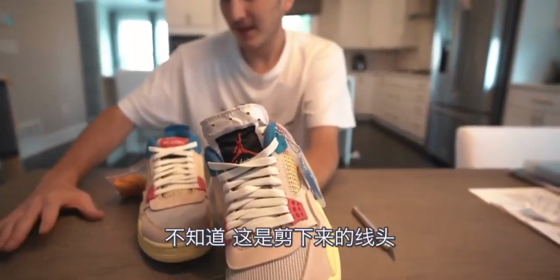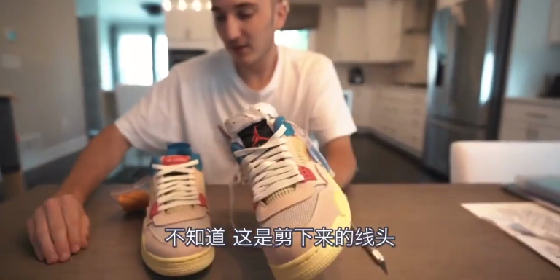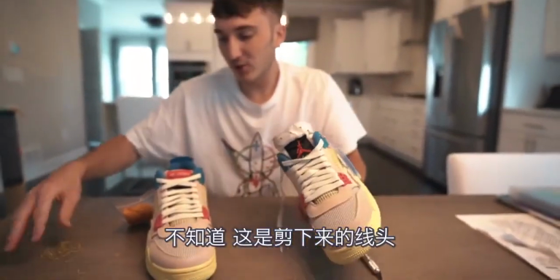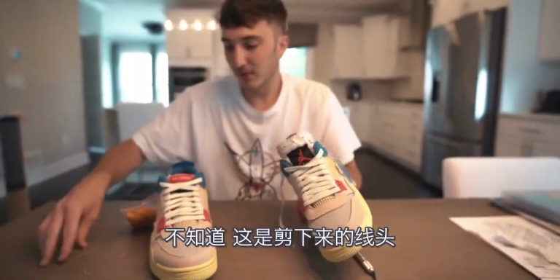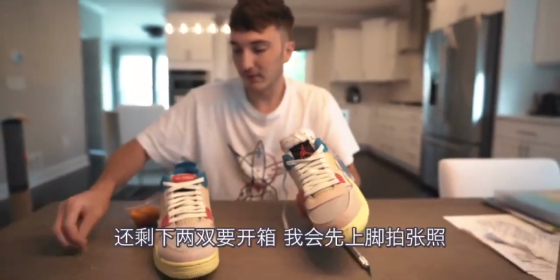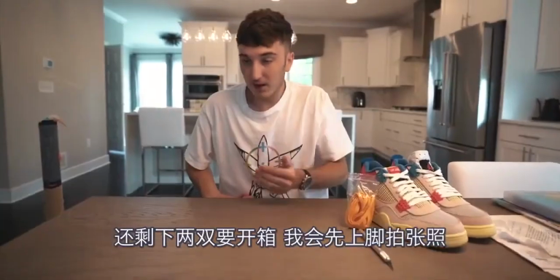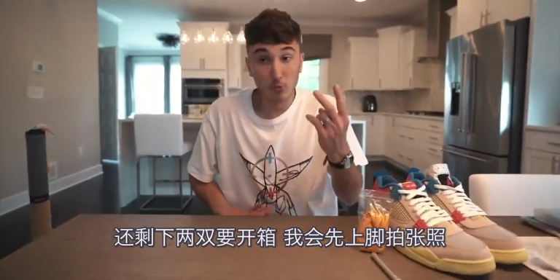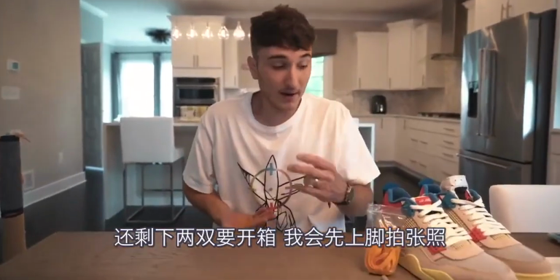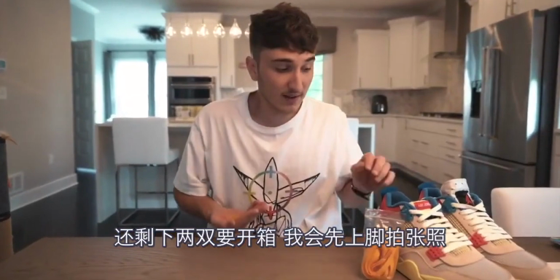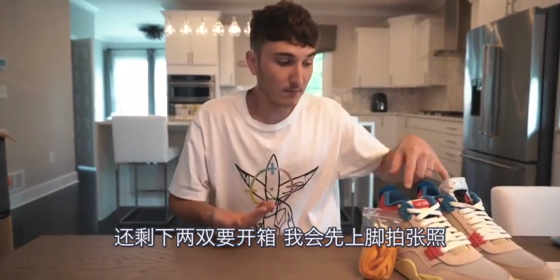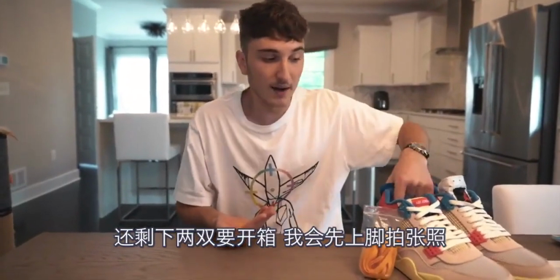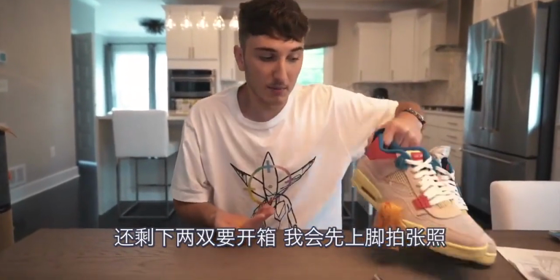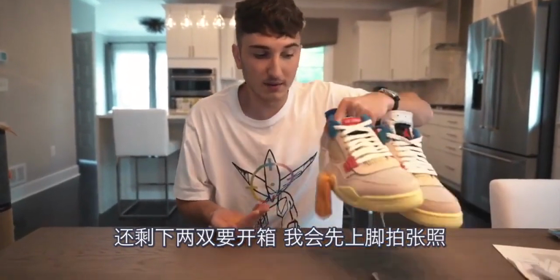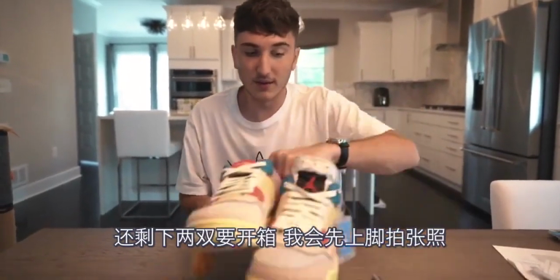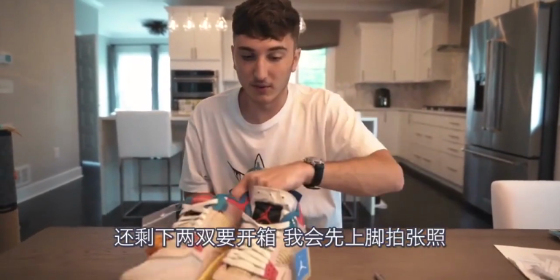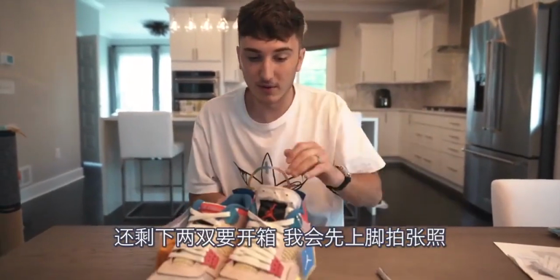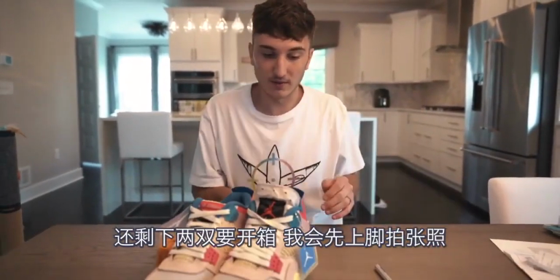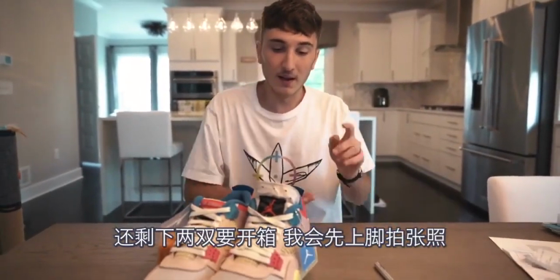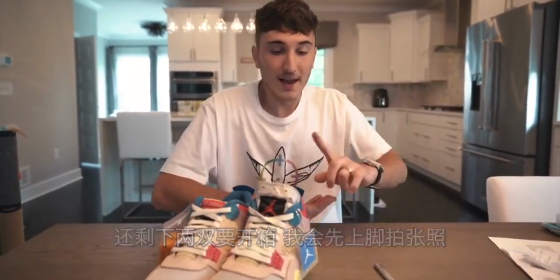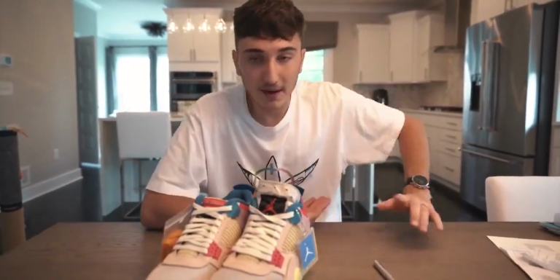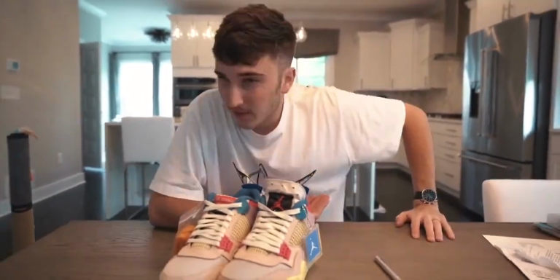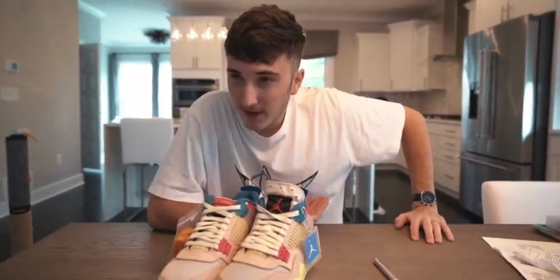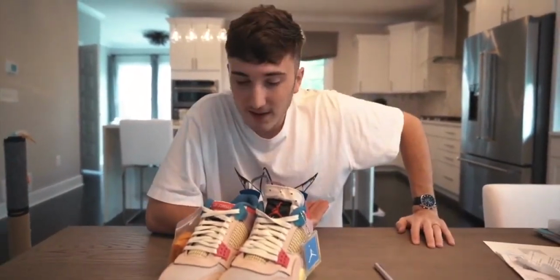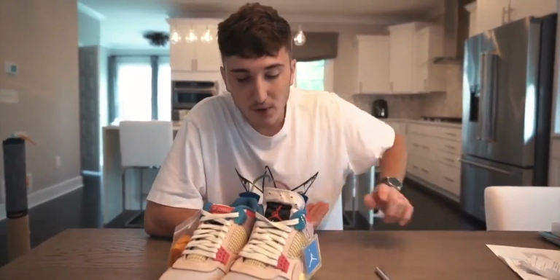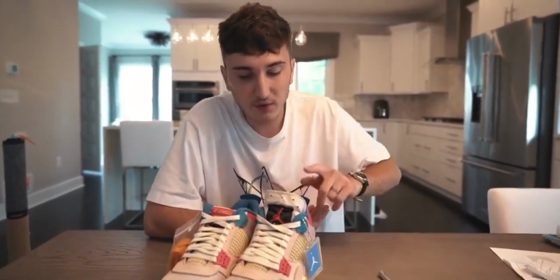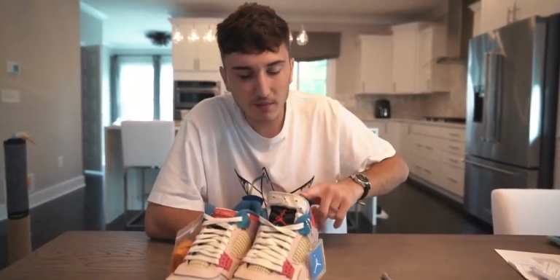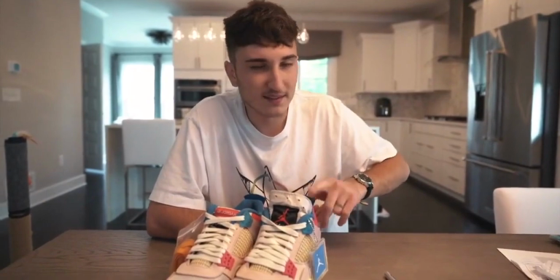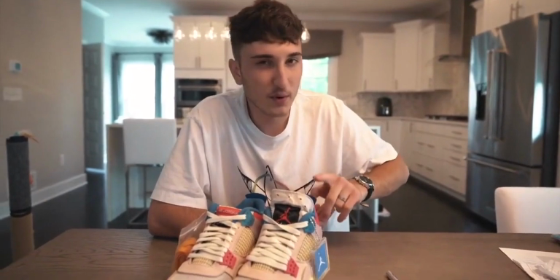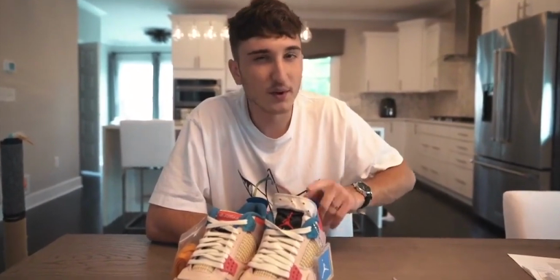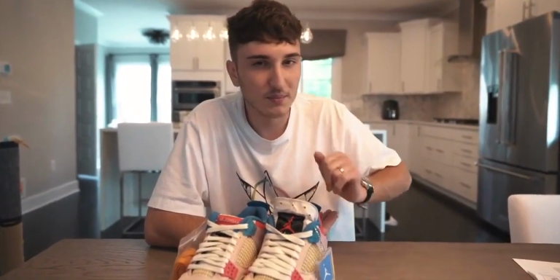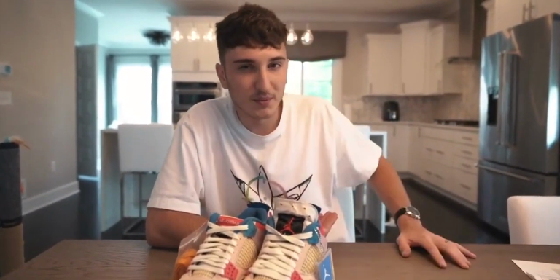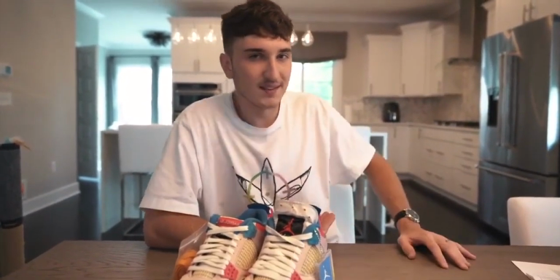Here's all the shrapnel left. We got two more pairs left but I'm going to put these on feet soon, take a picture and see. Maybe from all the pairs we've had so far, this will probably be the best giveaway. So let's wait and see.